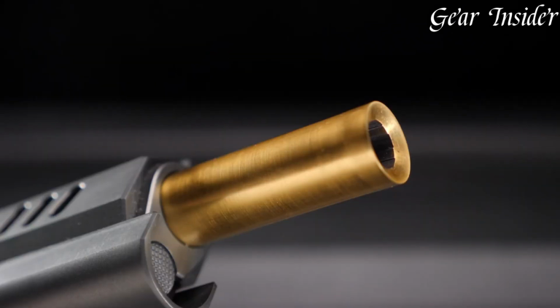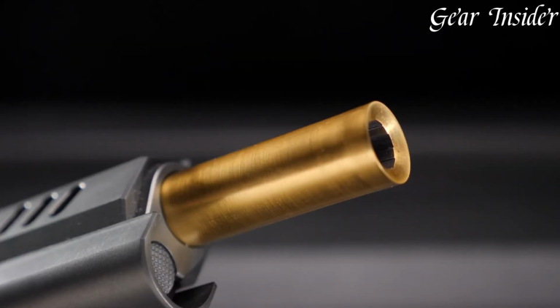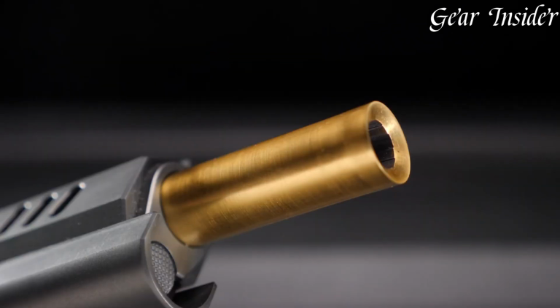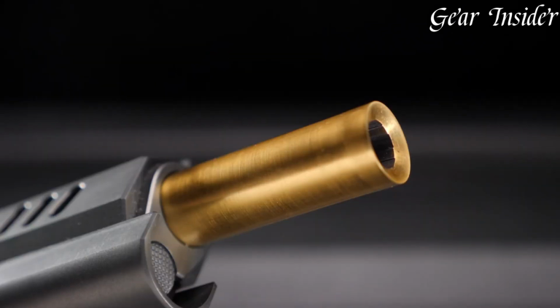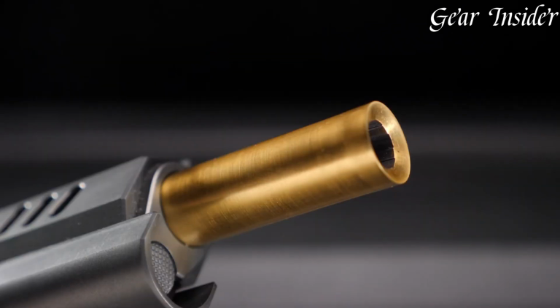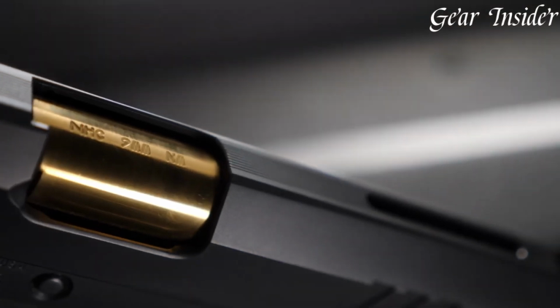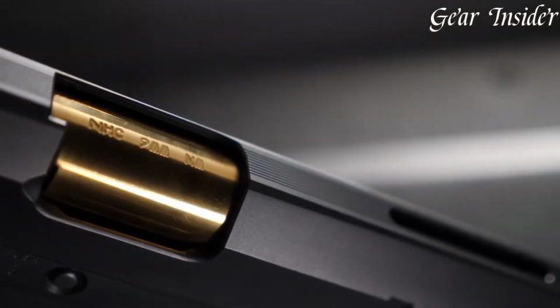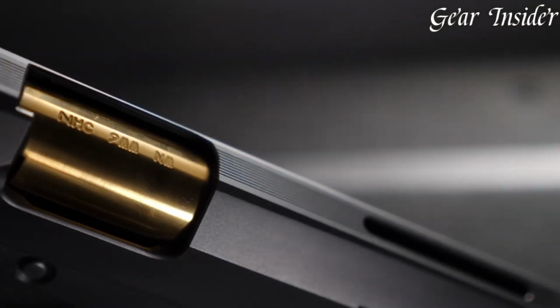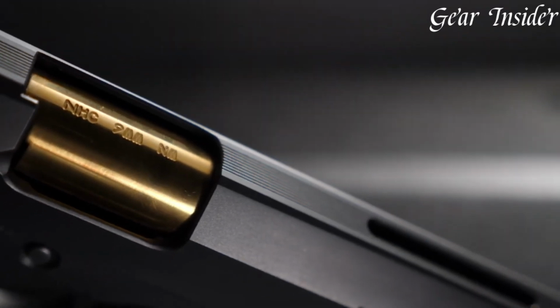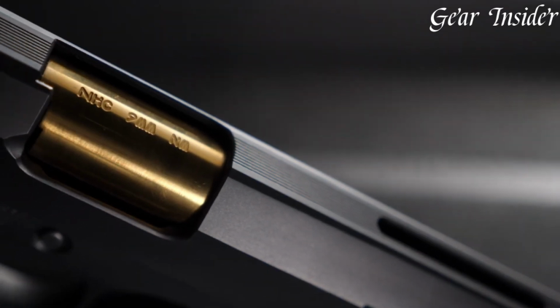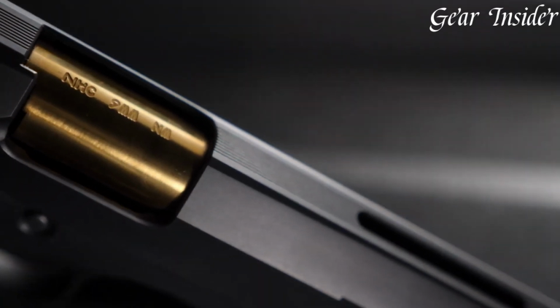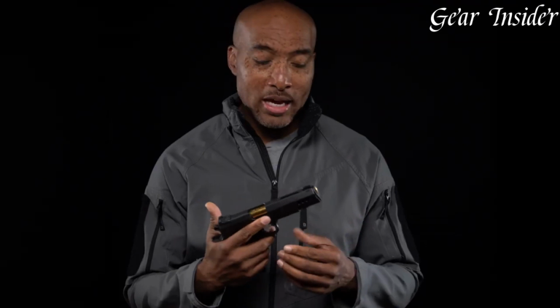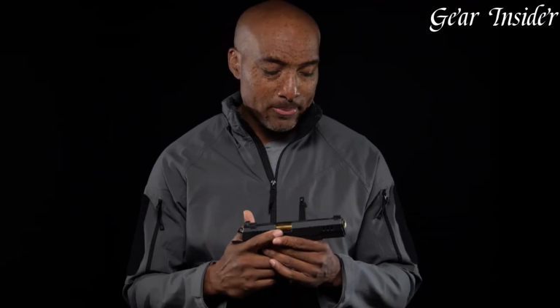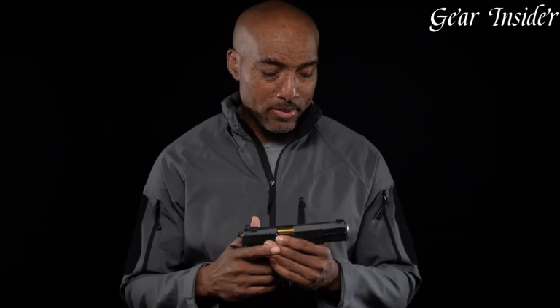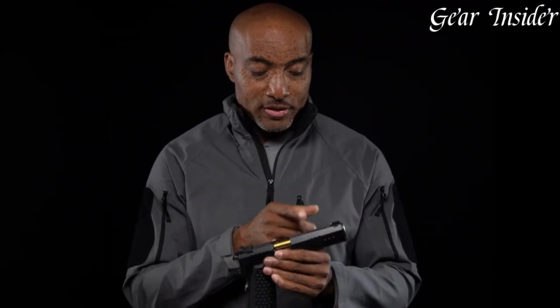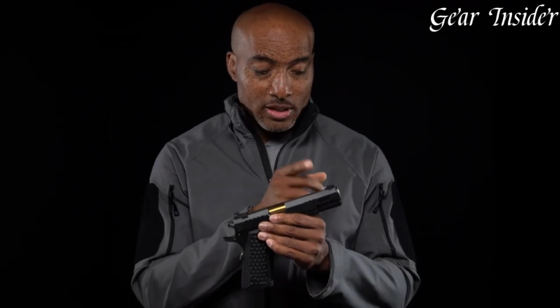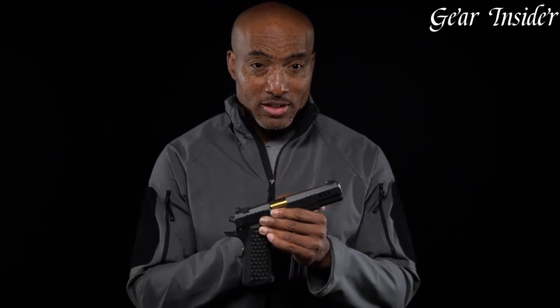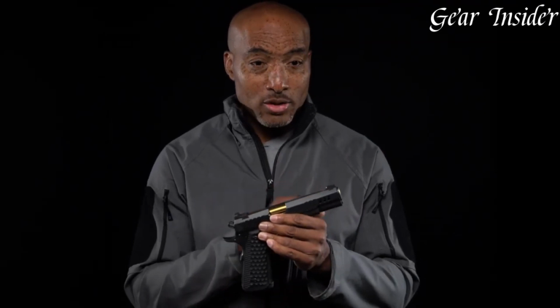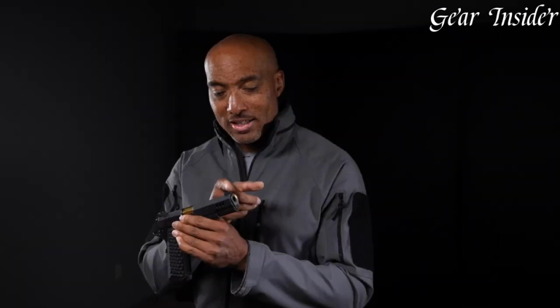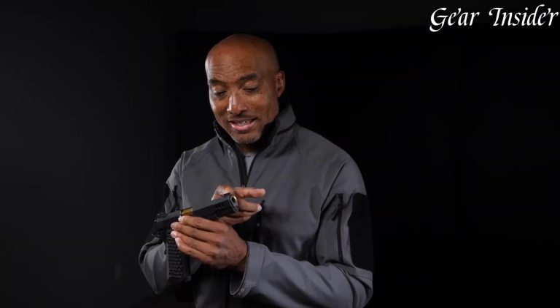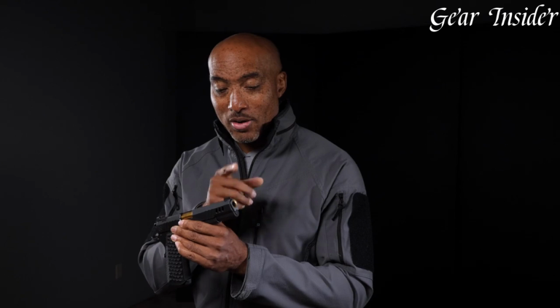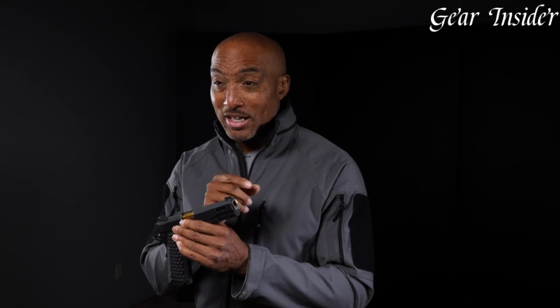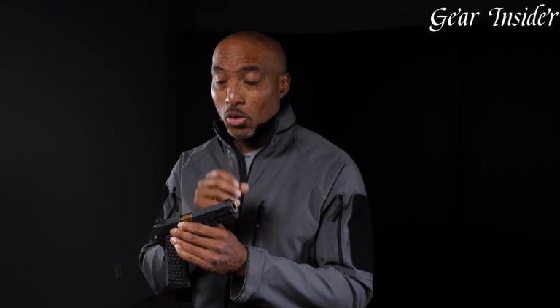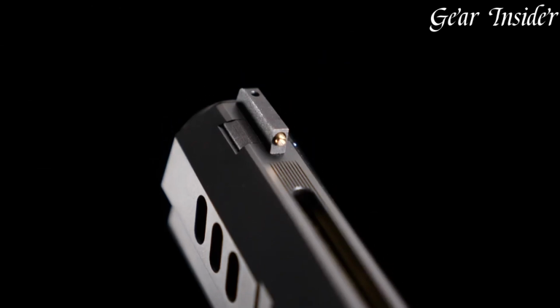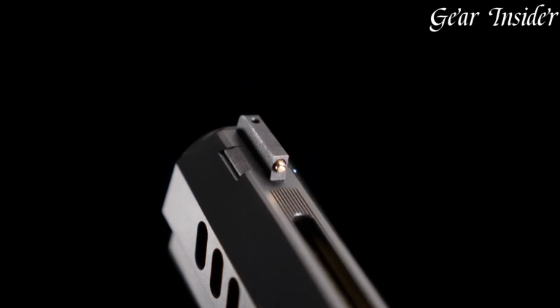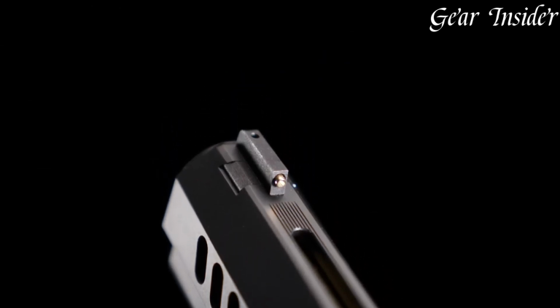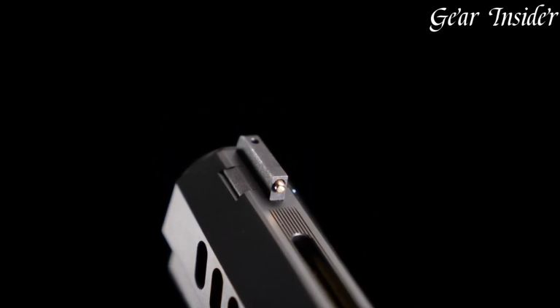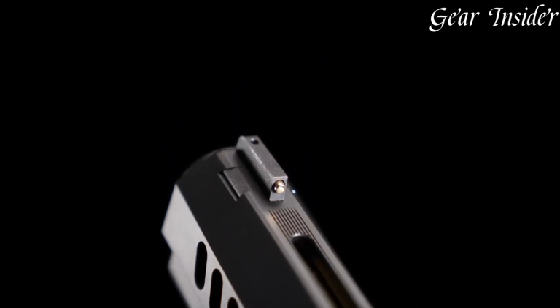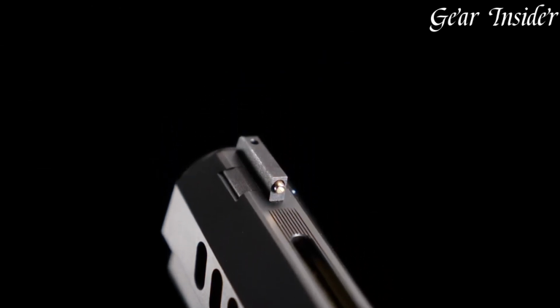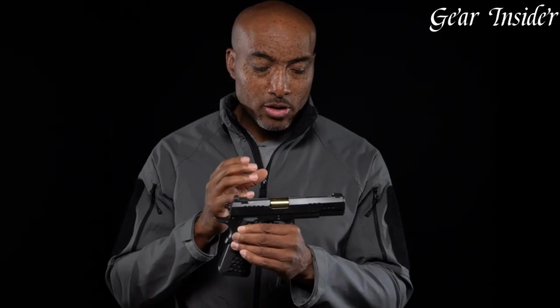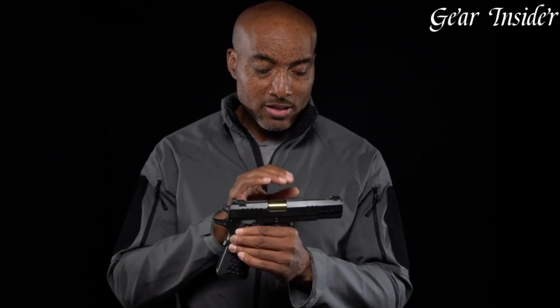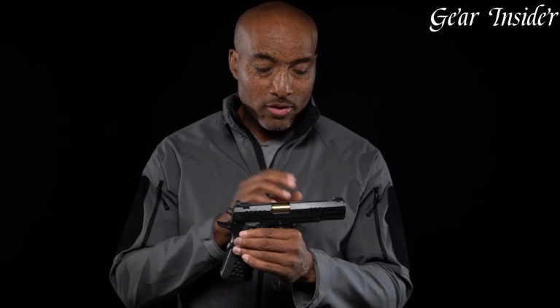Equipped with a match-grade barrel, a smooth, crisp trigger, and exquisite grips, it provides exceptional accuracy and handling. The attention to detail and refined aesthetics make it not only a high-performance firearm but also a work of art.